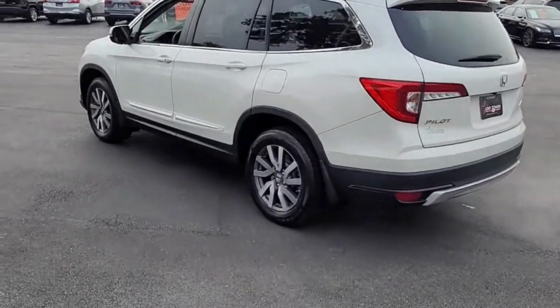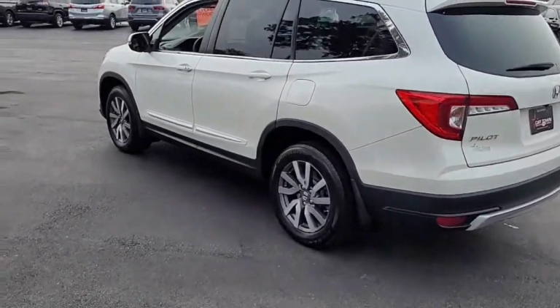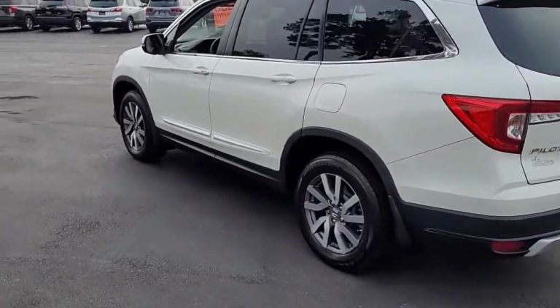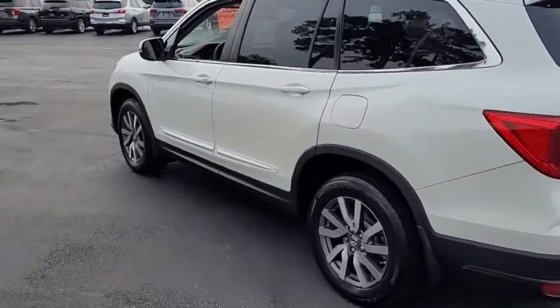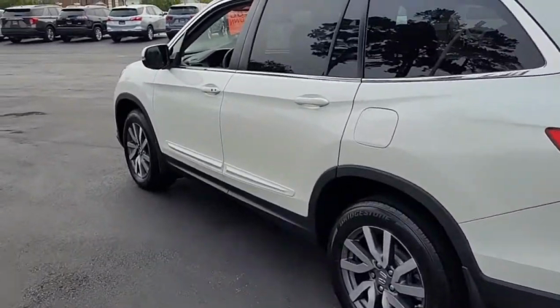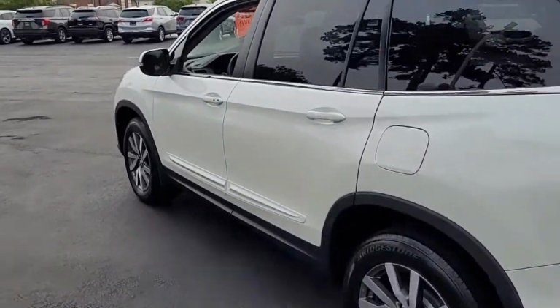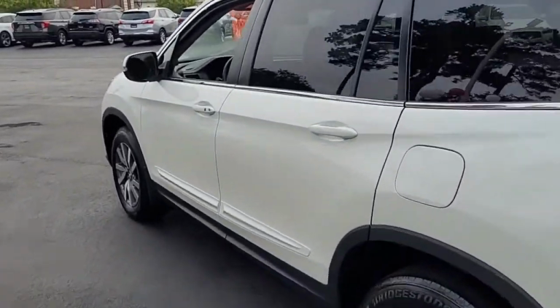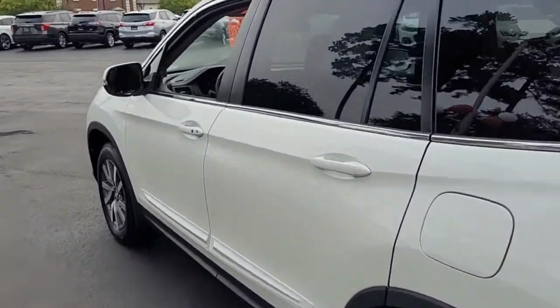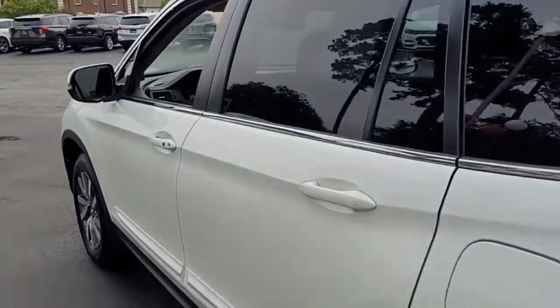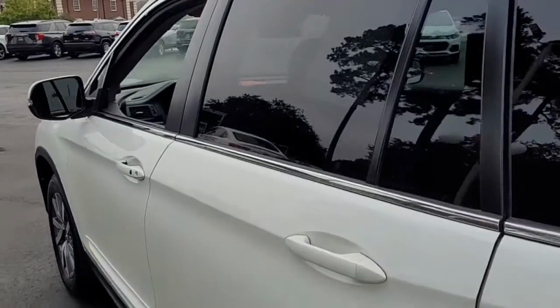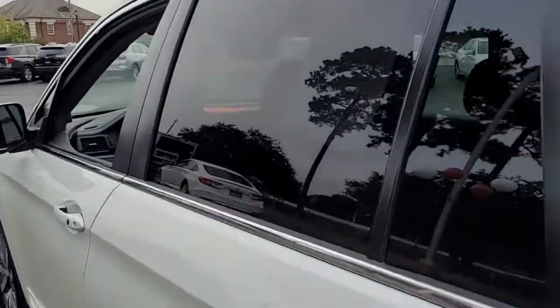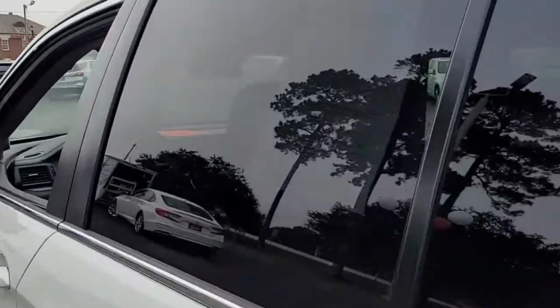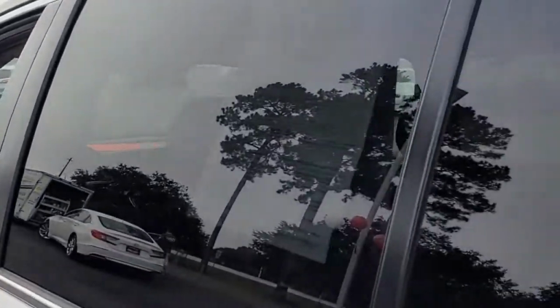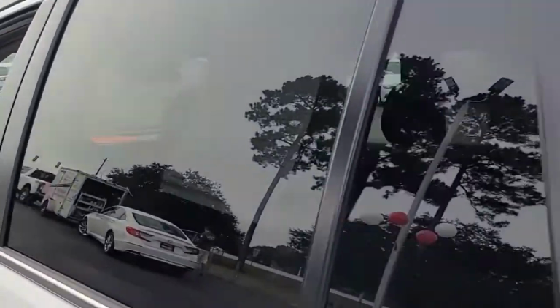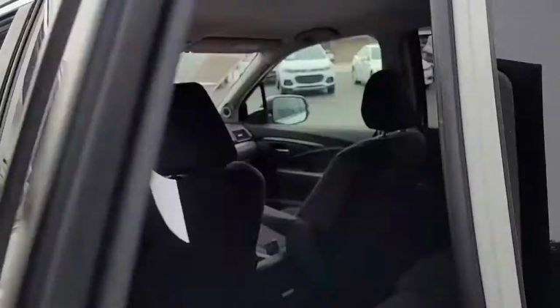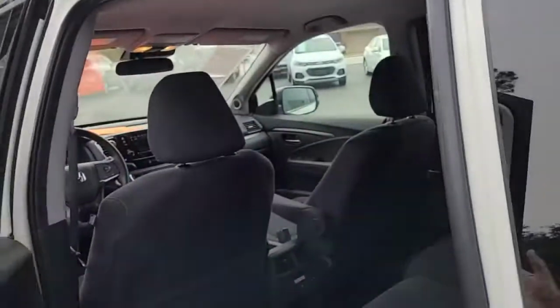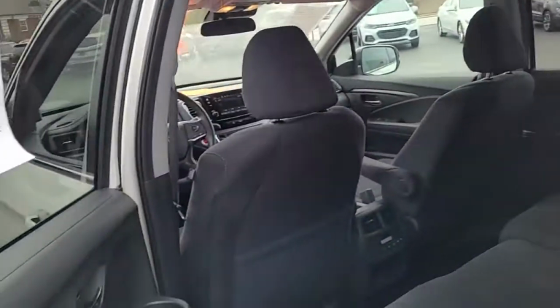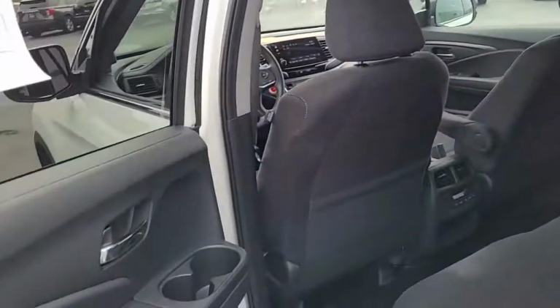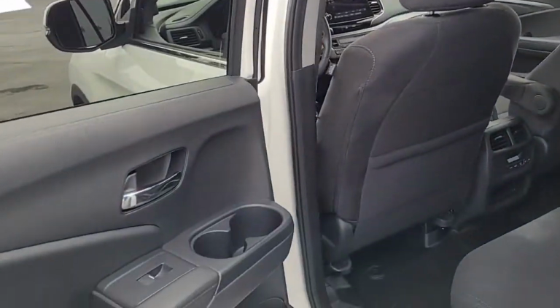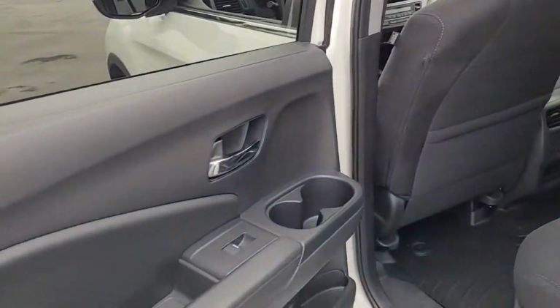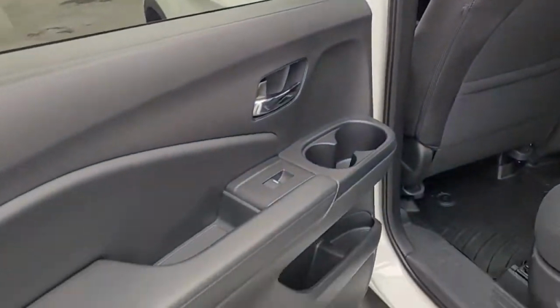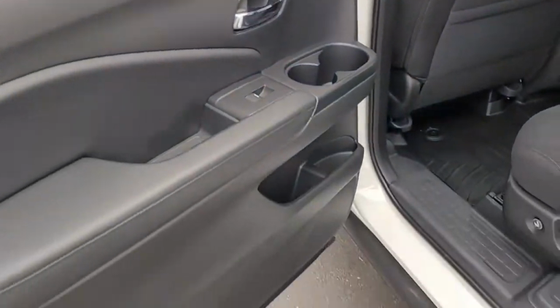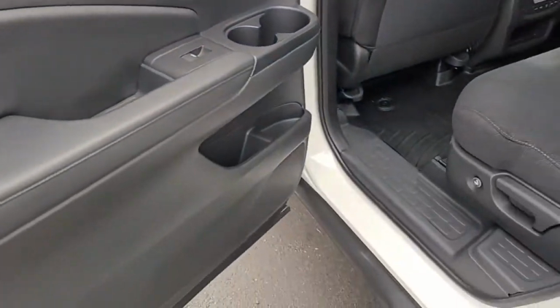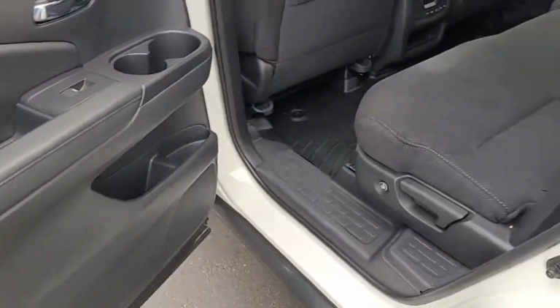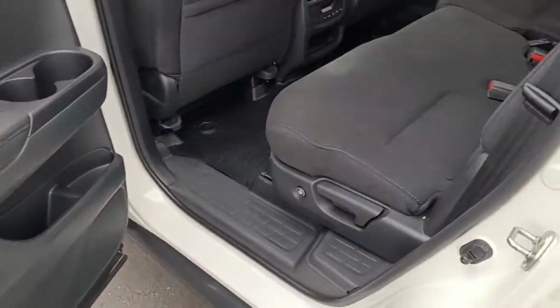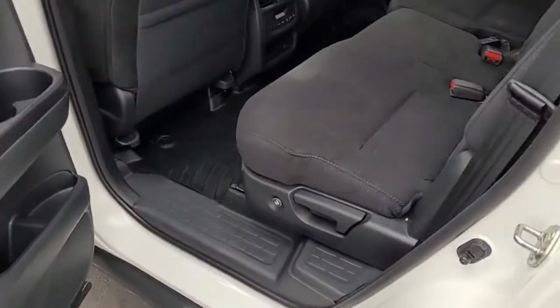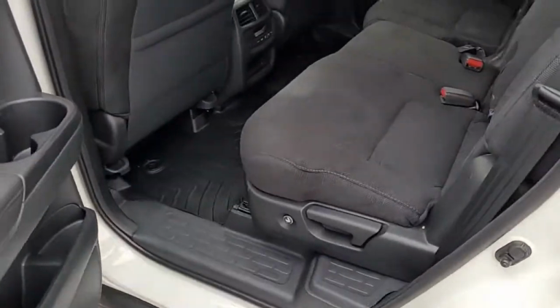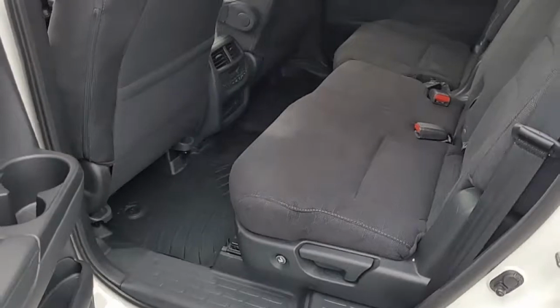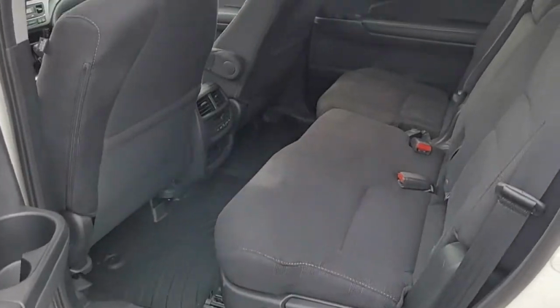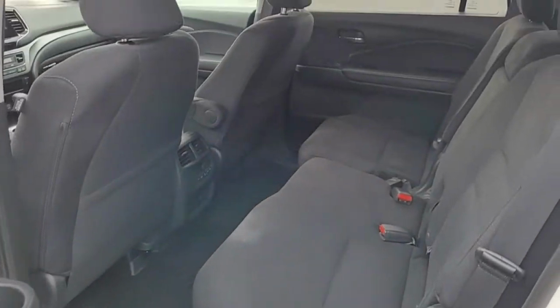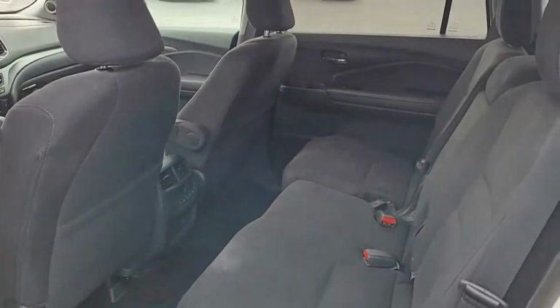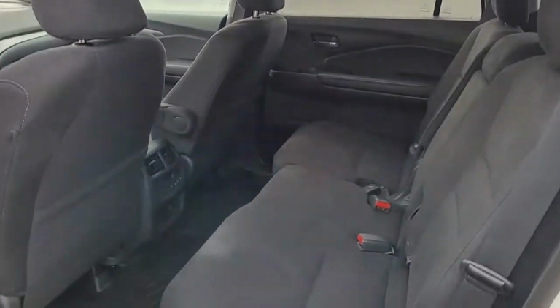Very nice condition — I don't believe I've seen any blemishes on this vehicle at this point. Looking inside, it's got a black interior with black cloth upholstery.